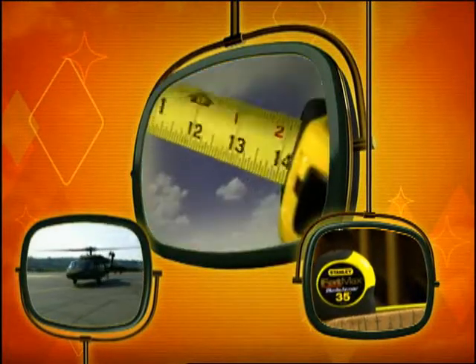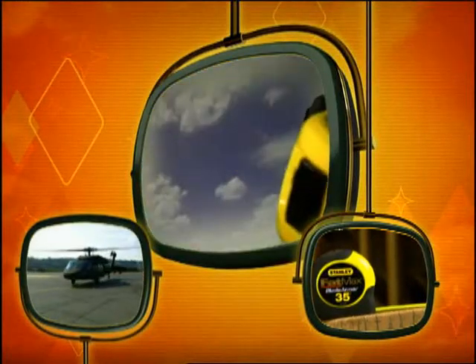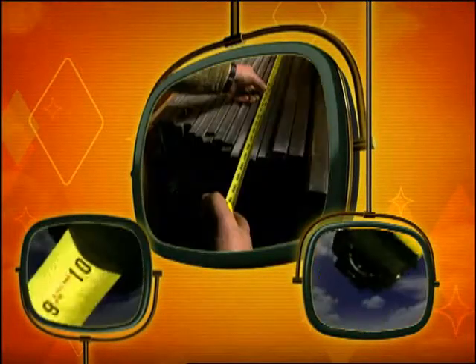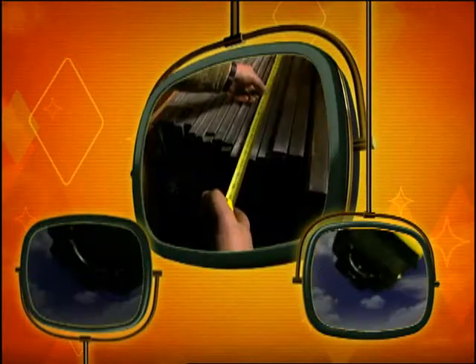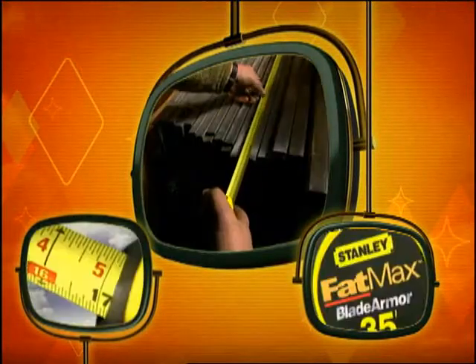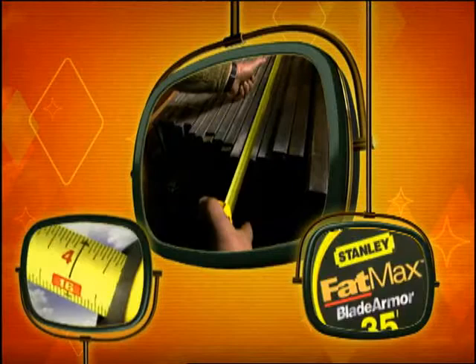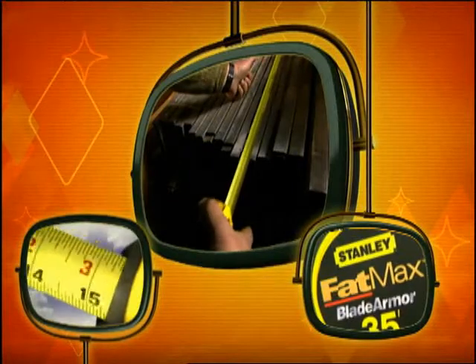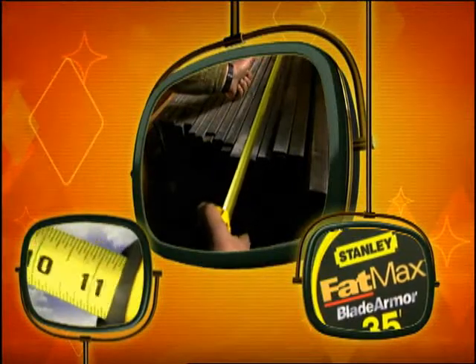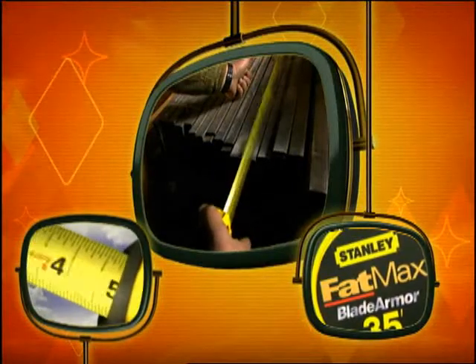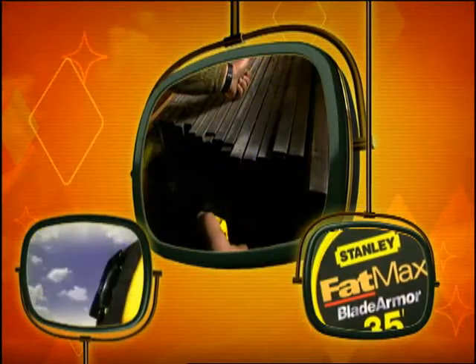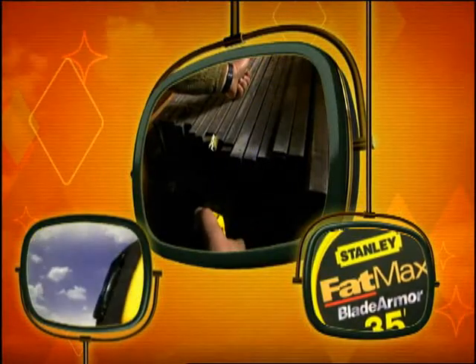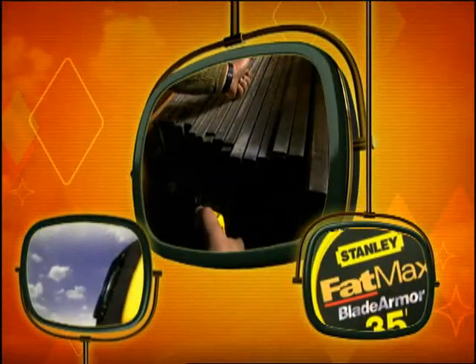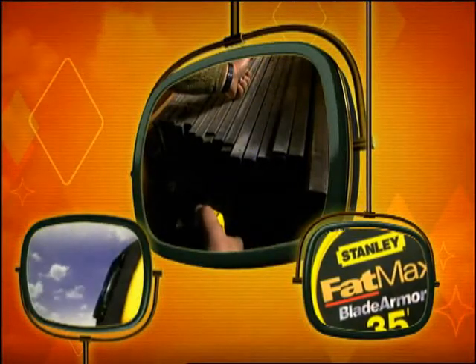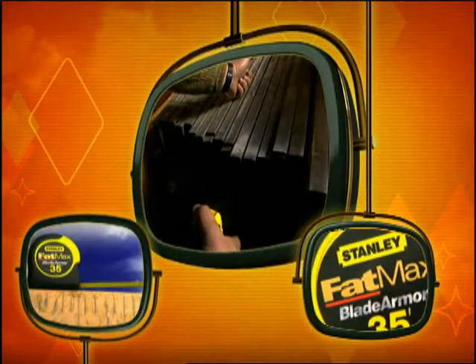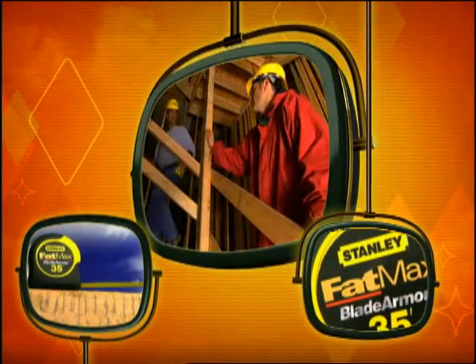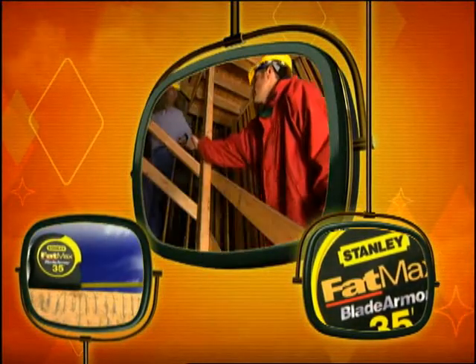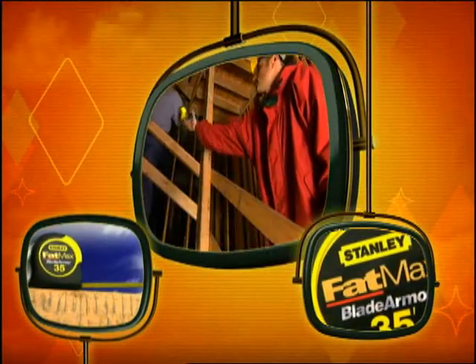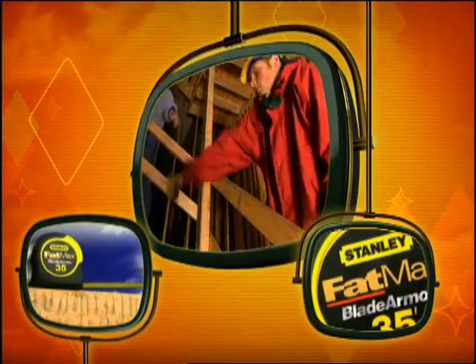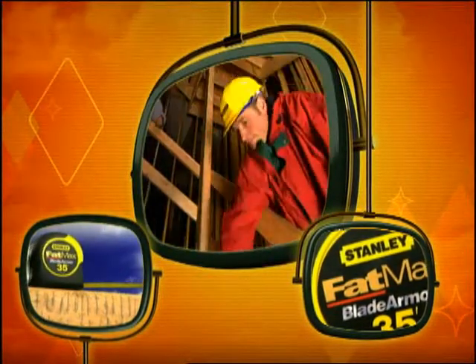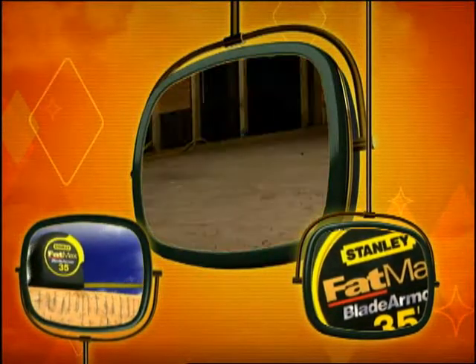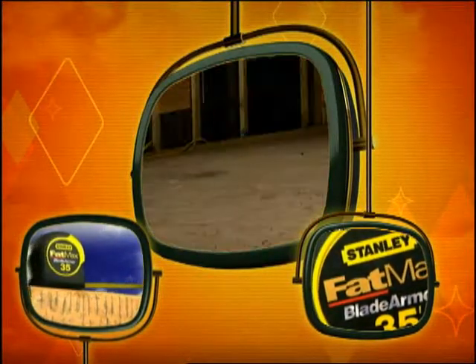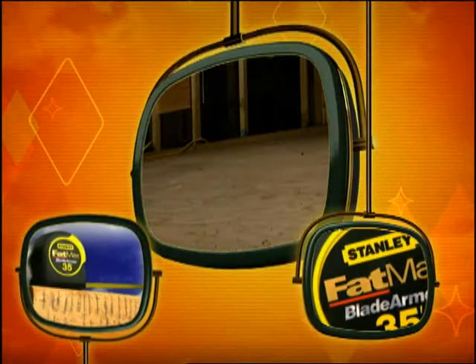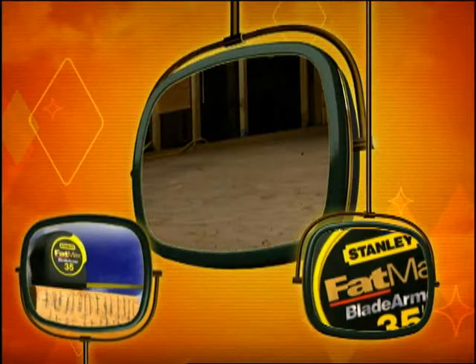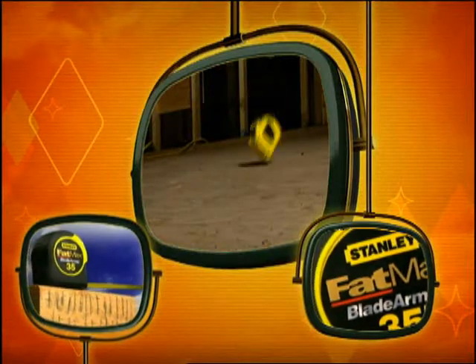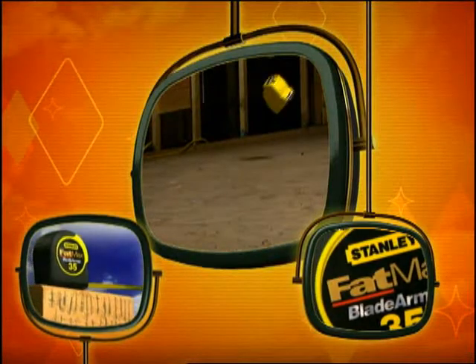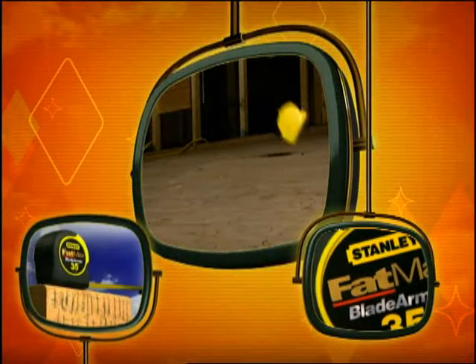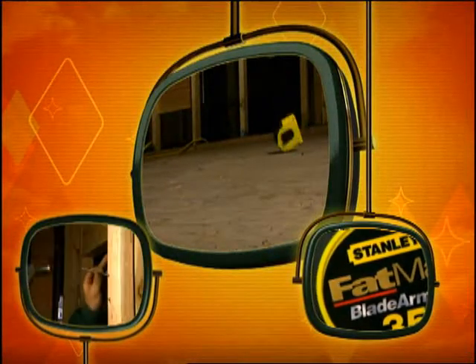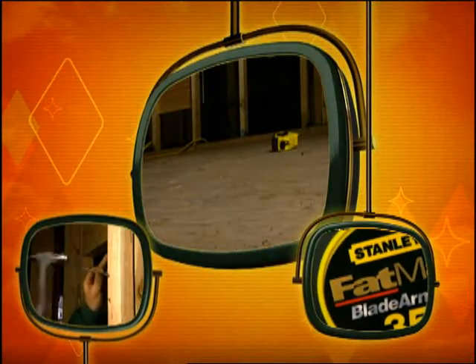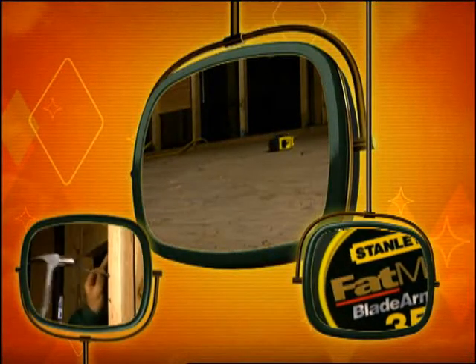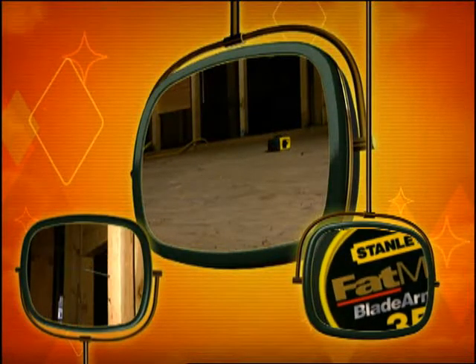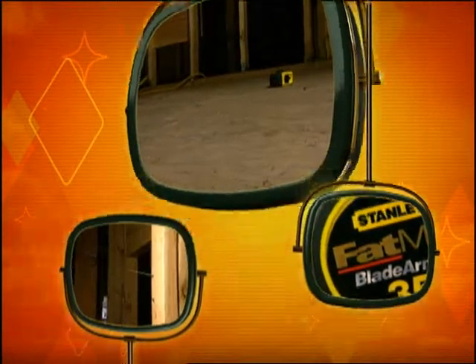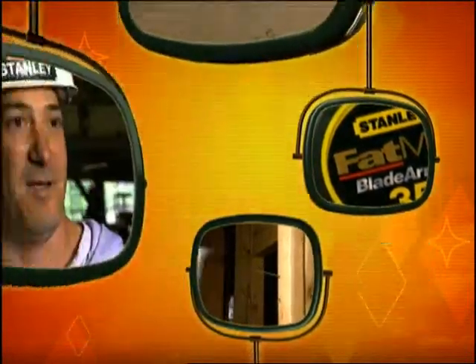A big complaint of contractors is a broken tape rule. Fat Max with Blade Armor saves money because it doesn't have to be replaced as often and workers can stay on the job longer.